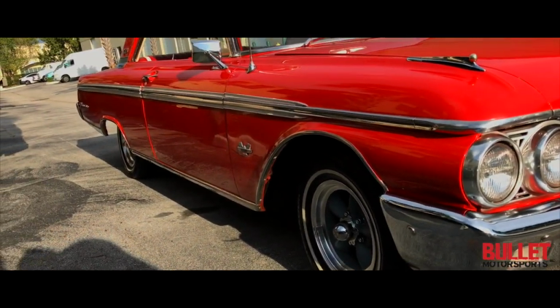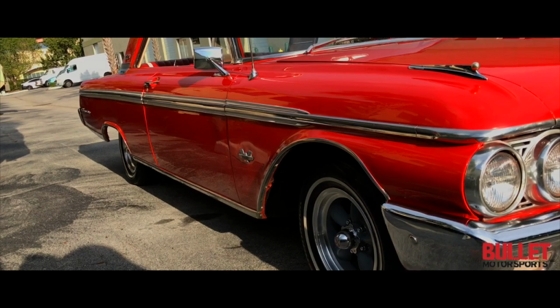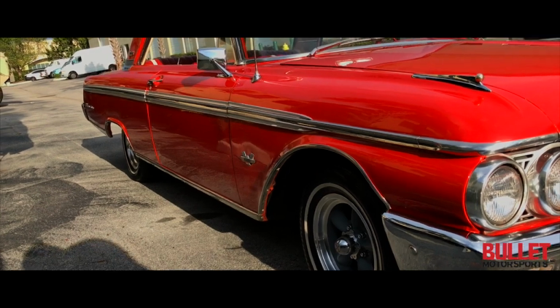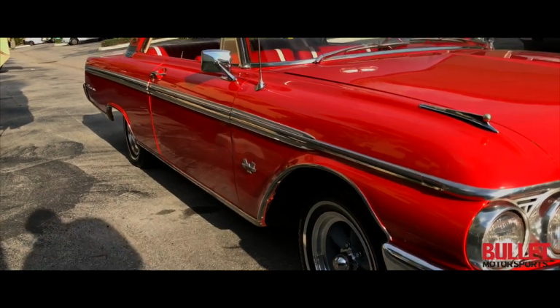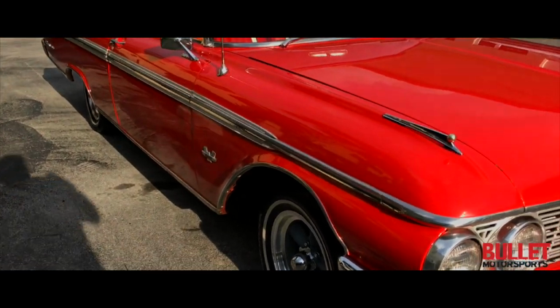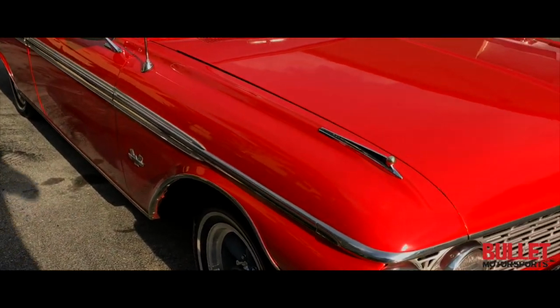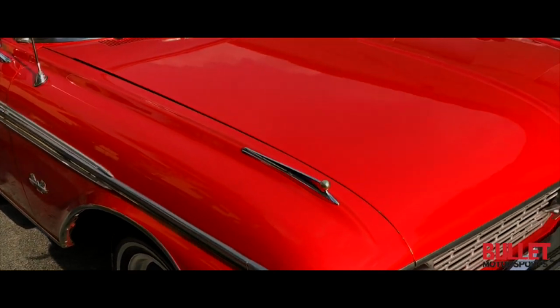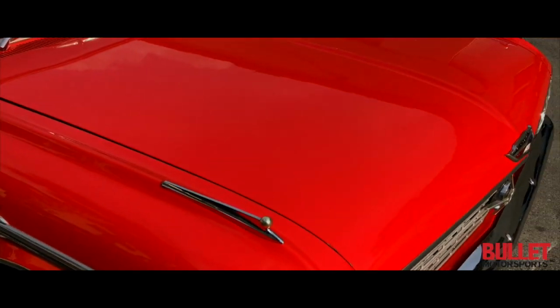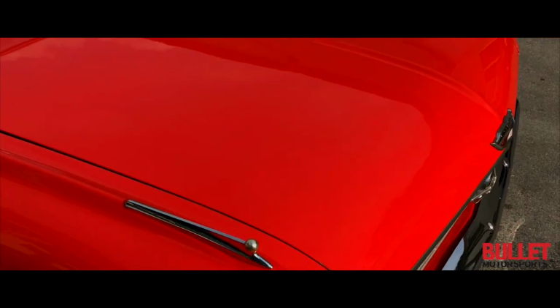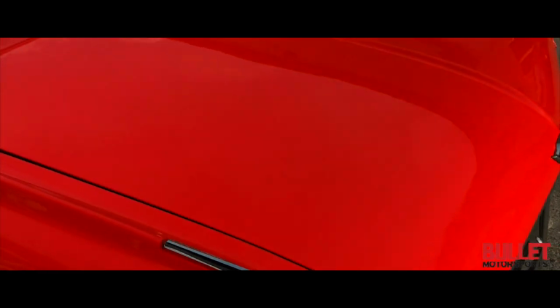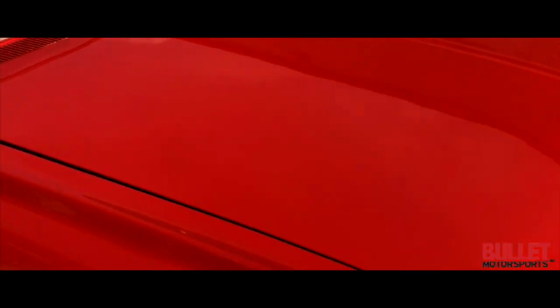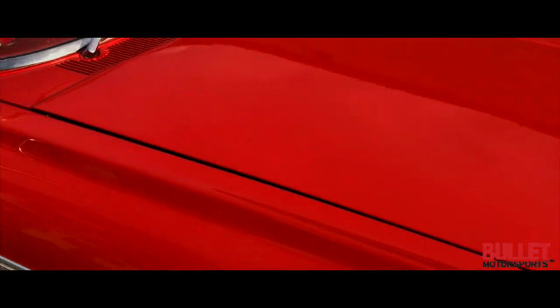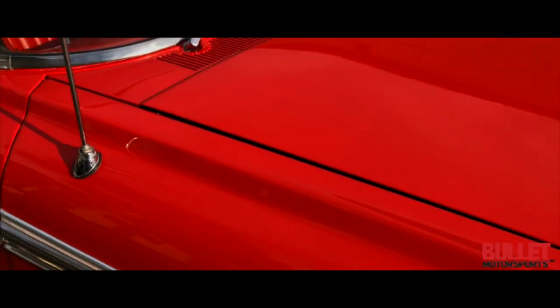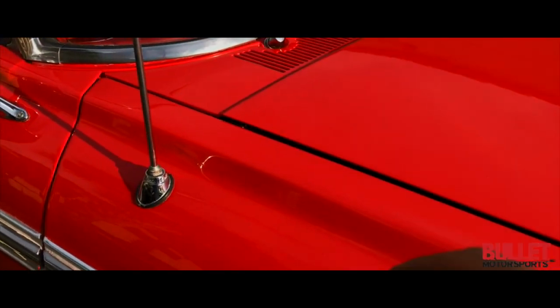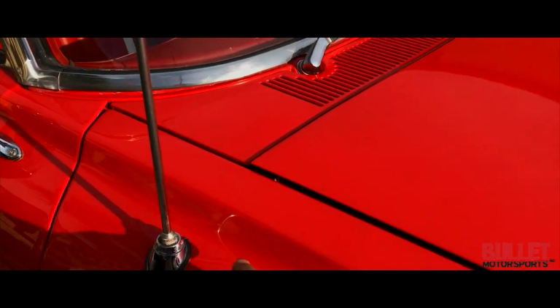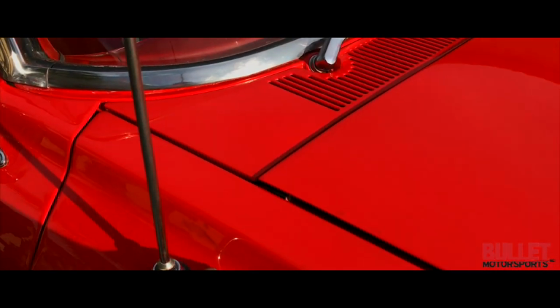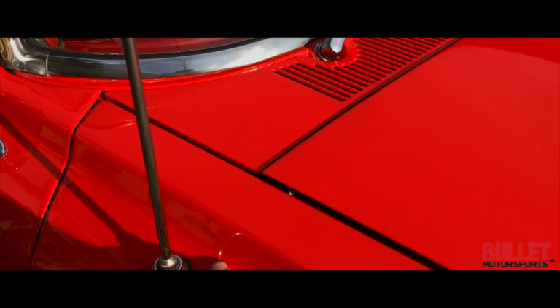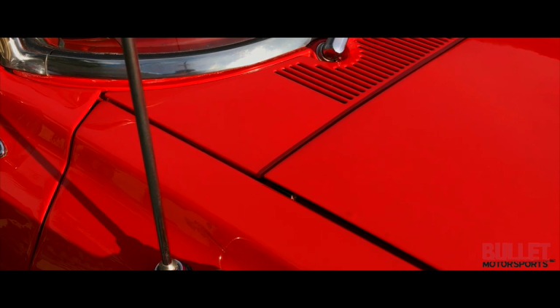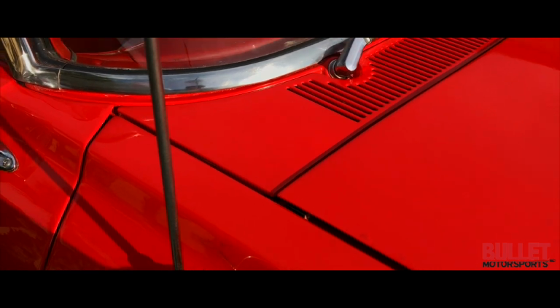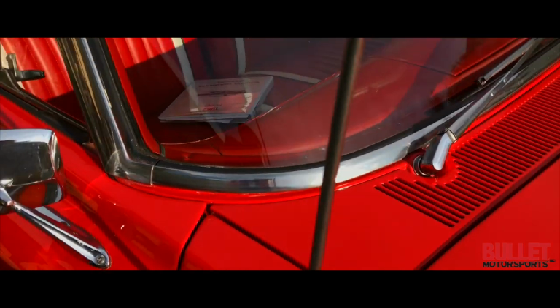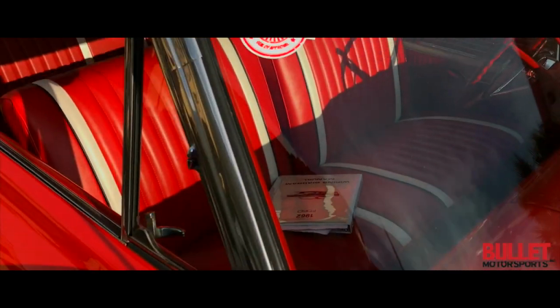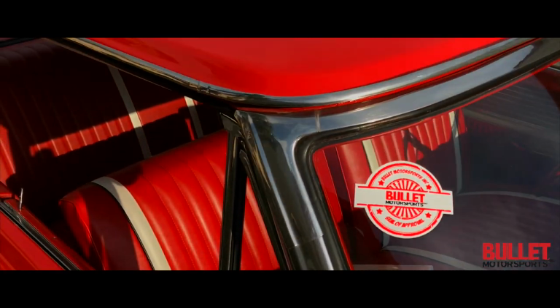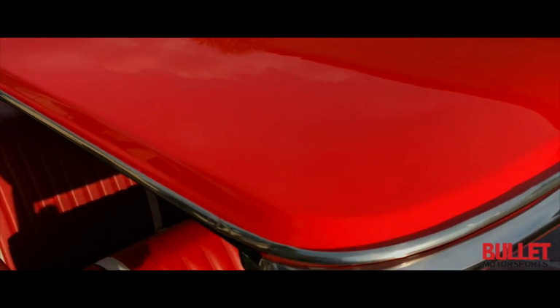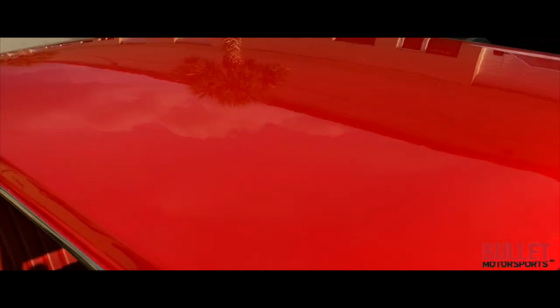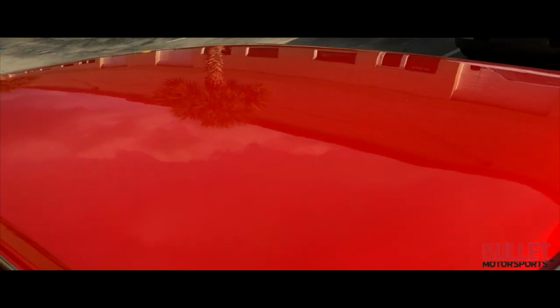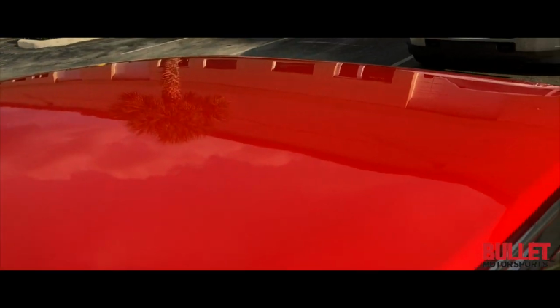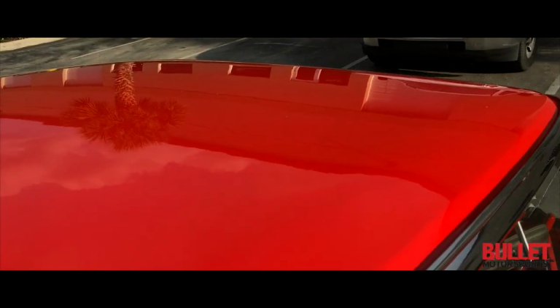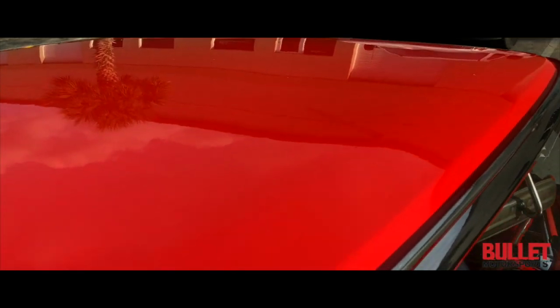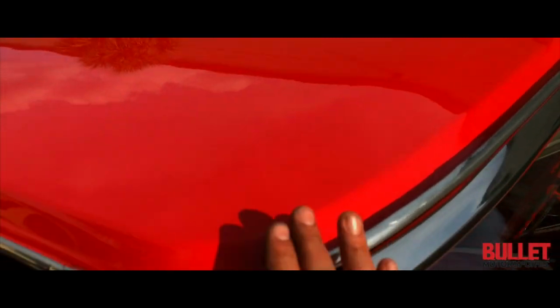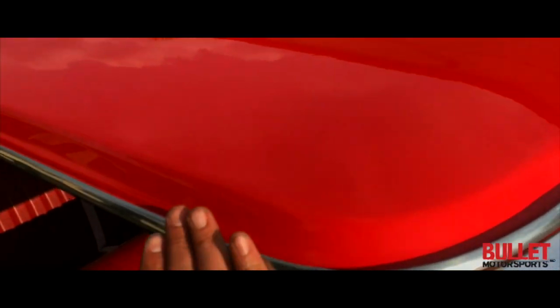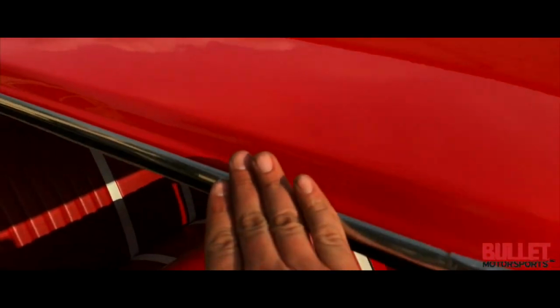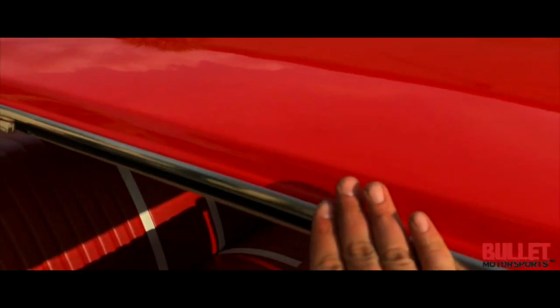How nice is that? Paint on the hood looks great. Minor touch-up right here. Roof looks excellent as well. All the brightwork looks good too.